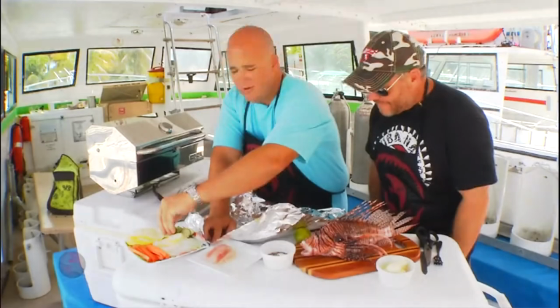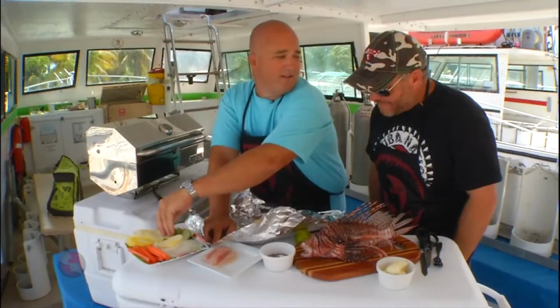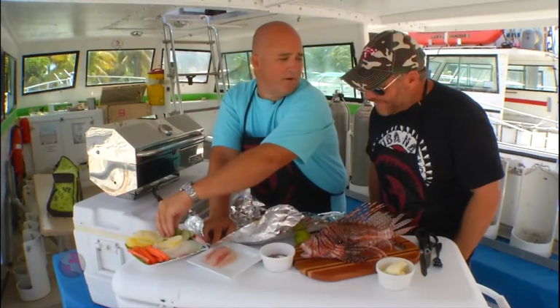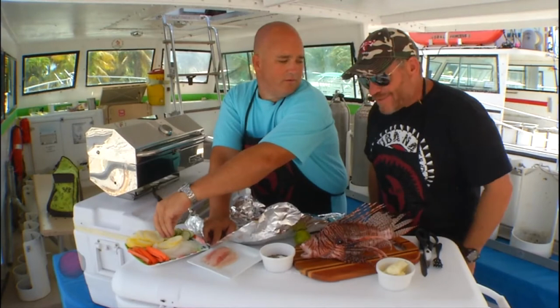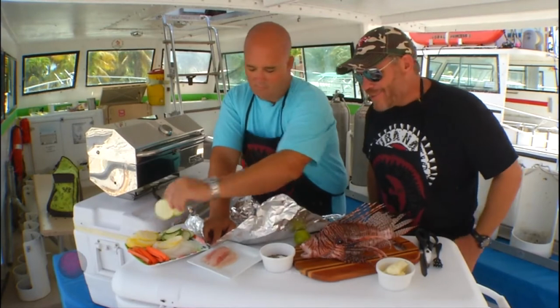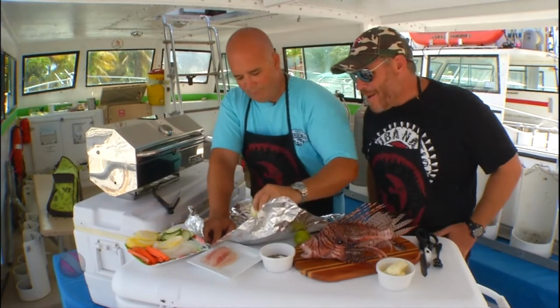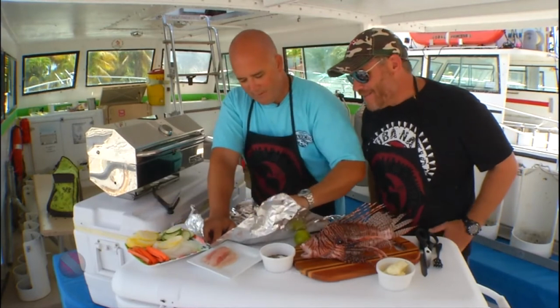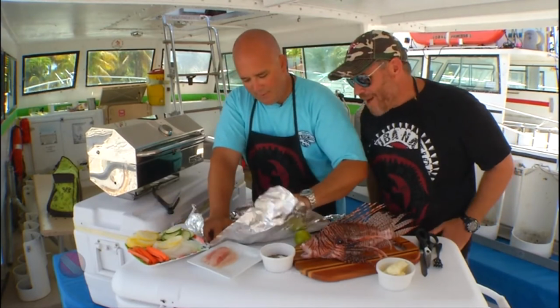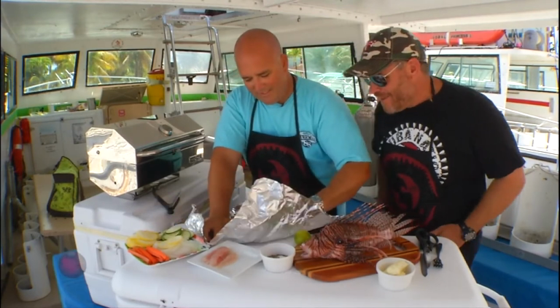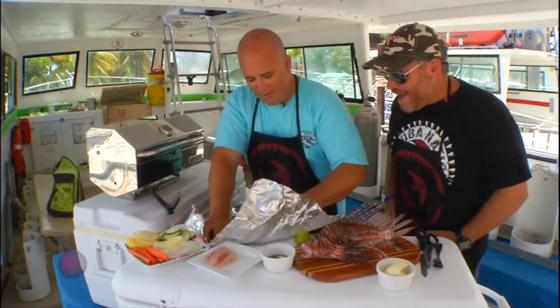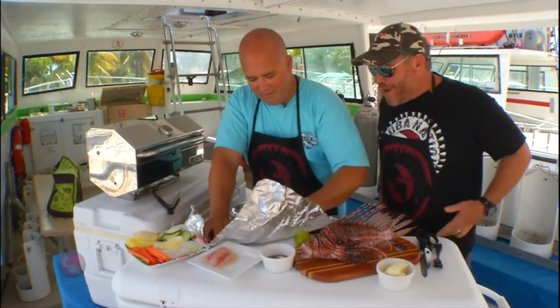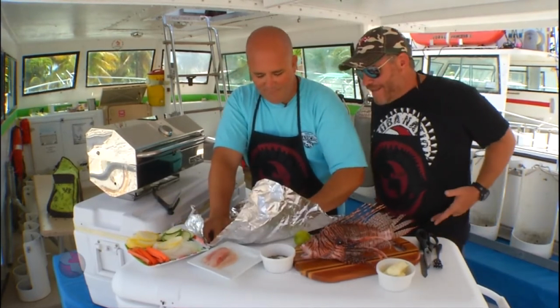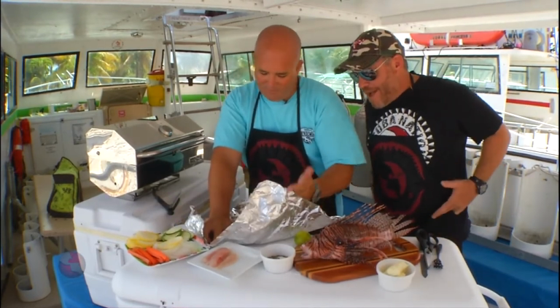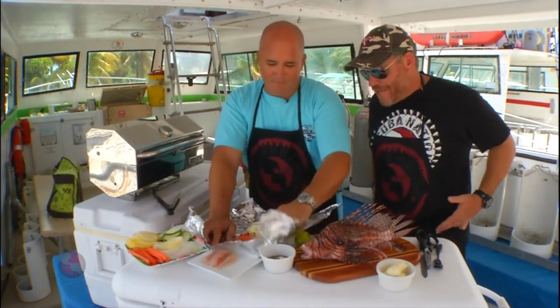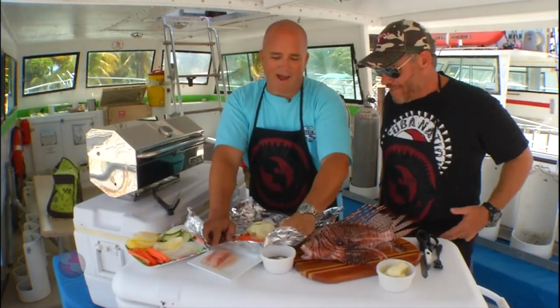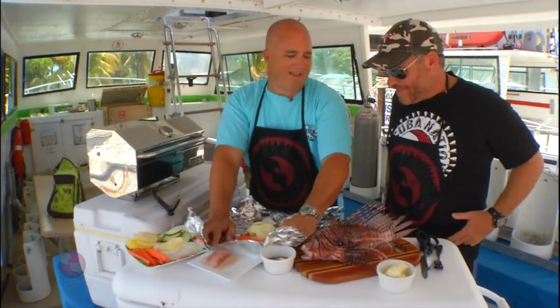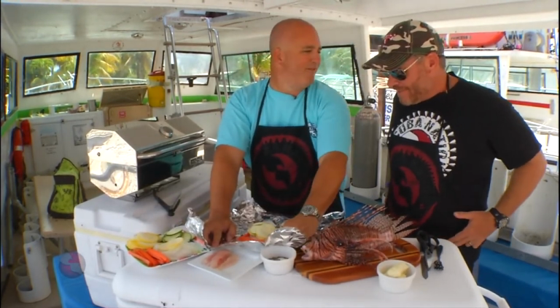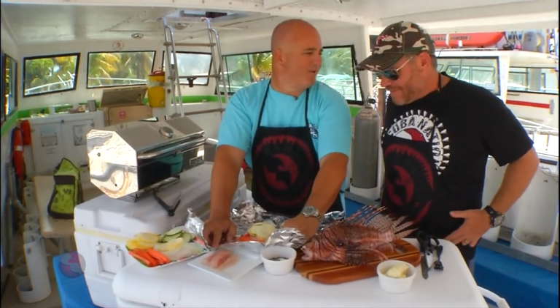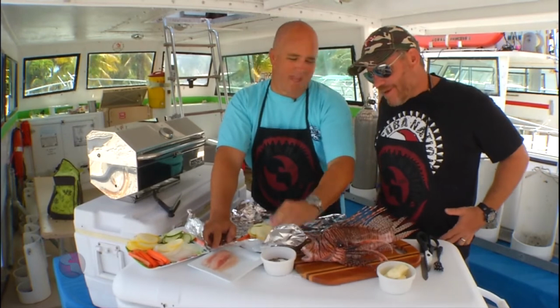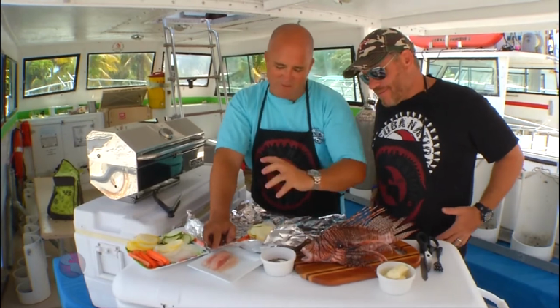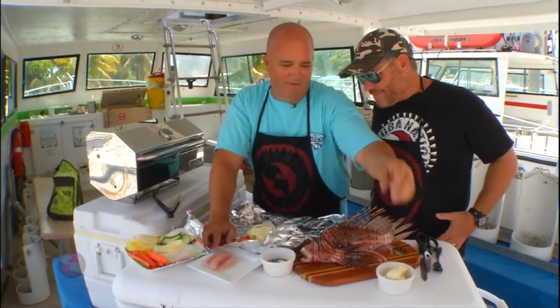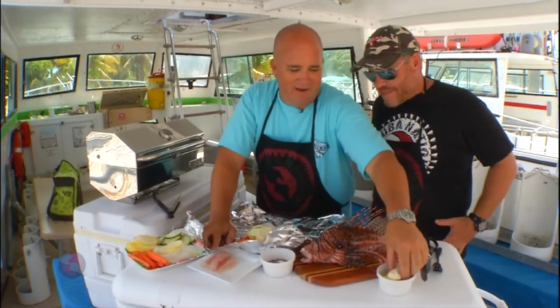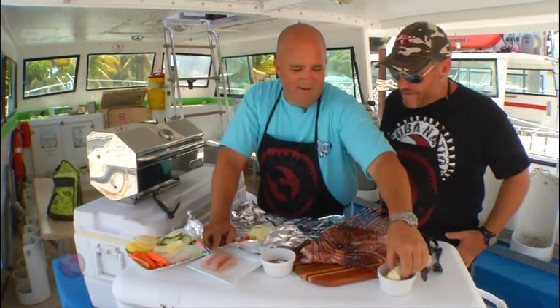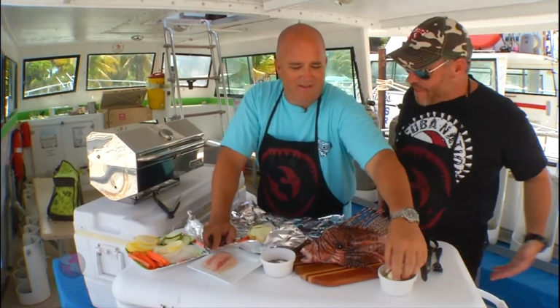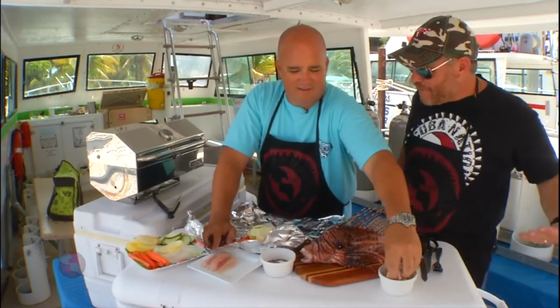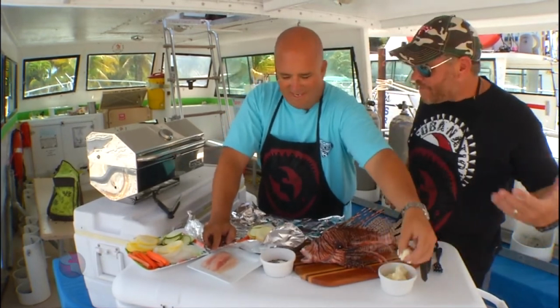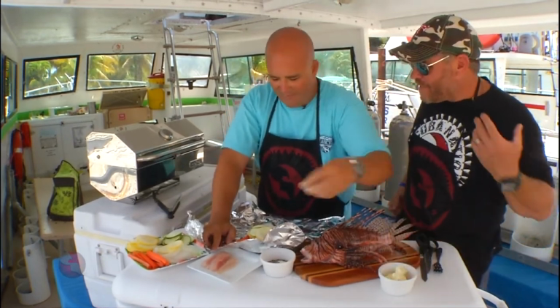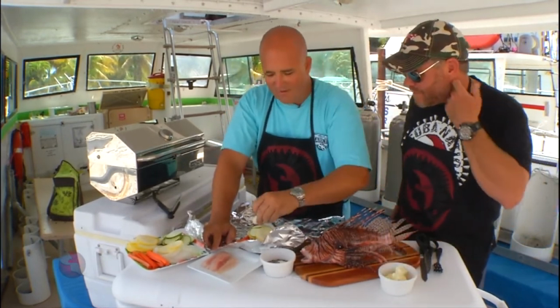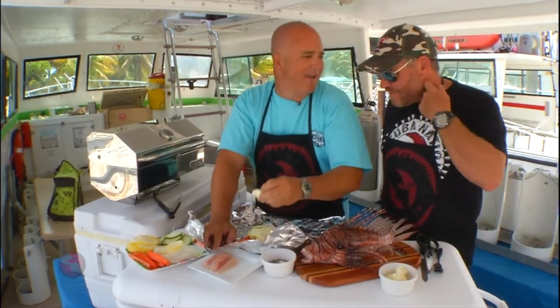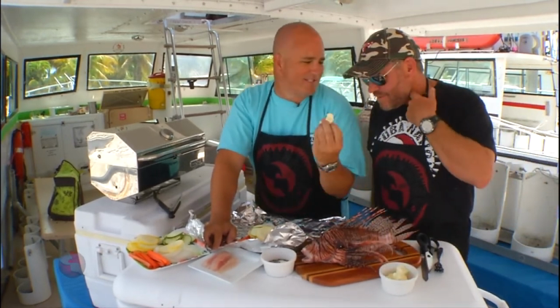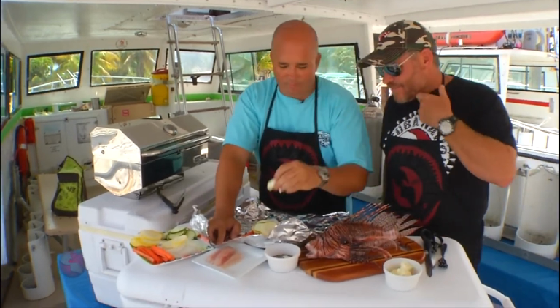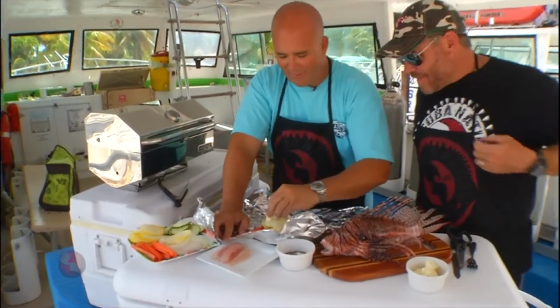So how do you like this so far? This looks amazing, buddy. Pretty easy, right? I am ready to eat lionfish. Pile it up with the vegetables — just be brave. Look at that. And it's healthy. Look how healthy this dish is. This is the healthy part right here.